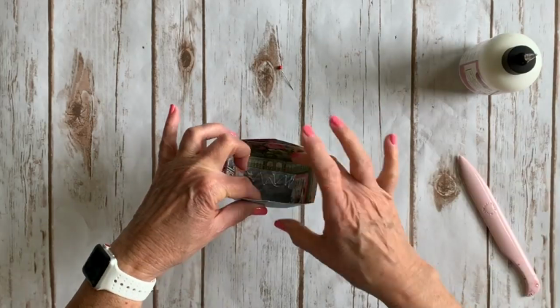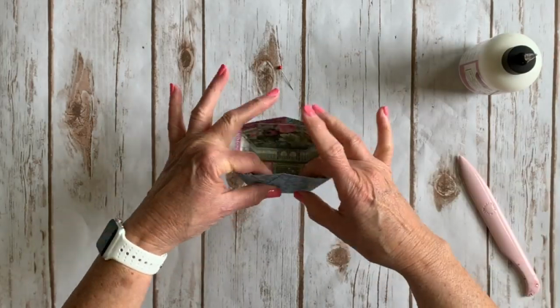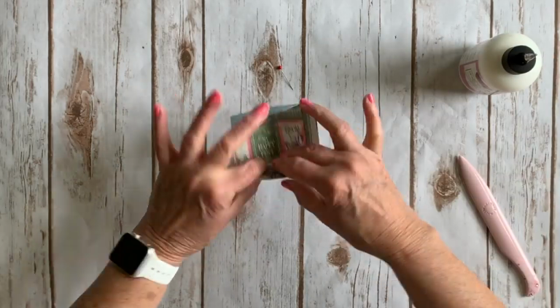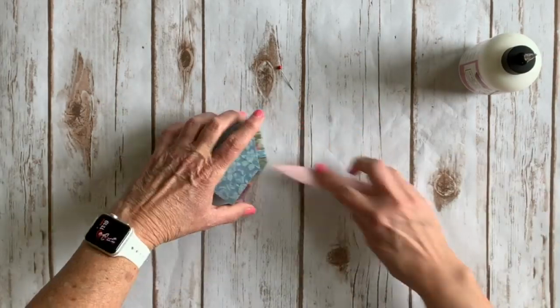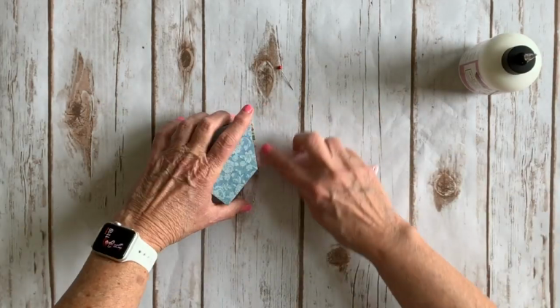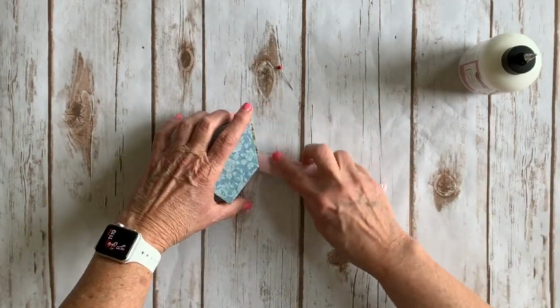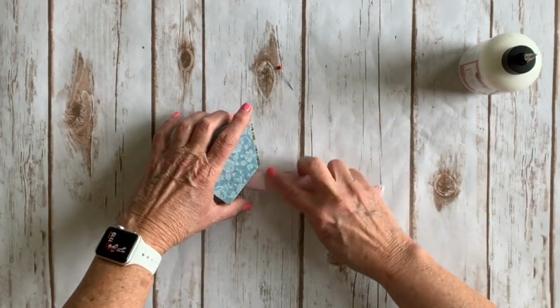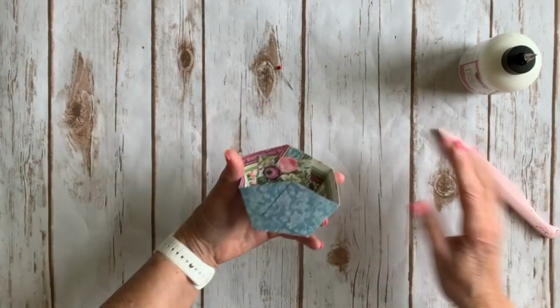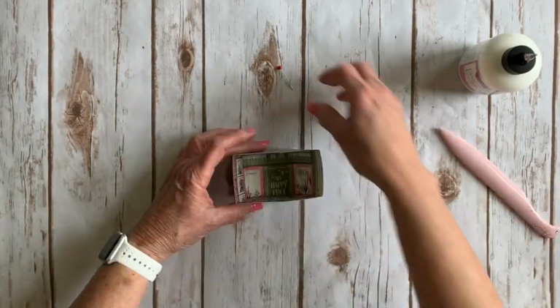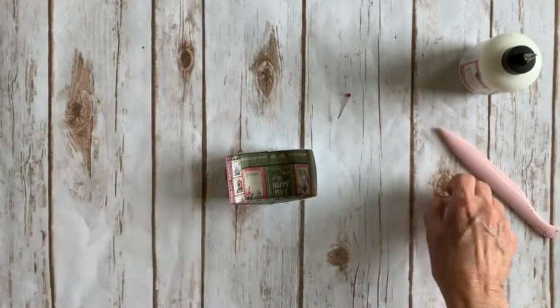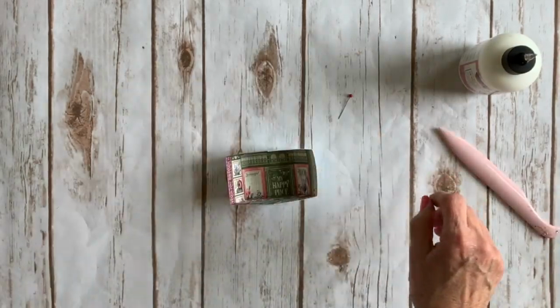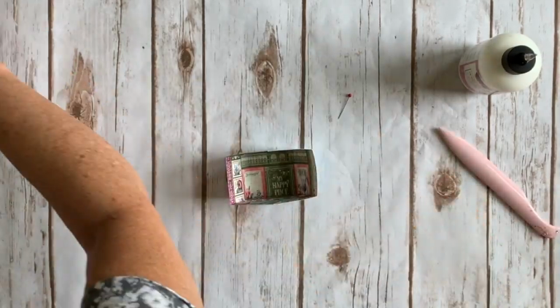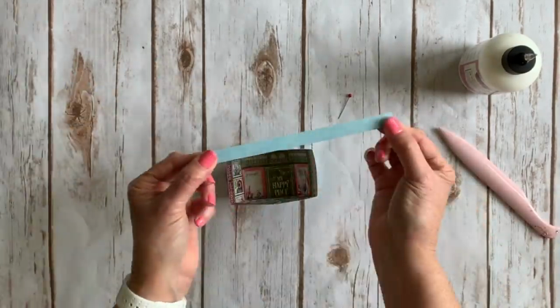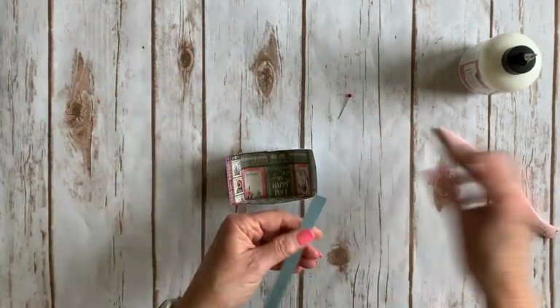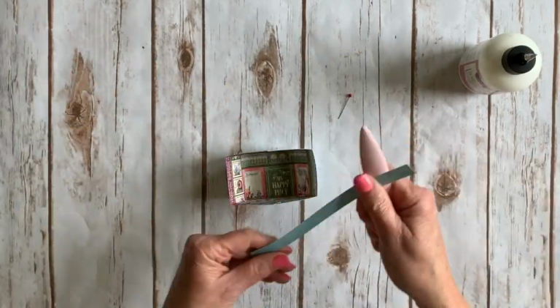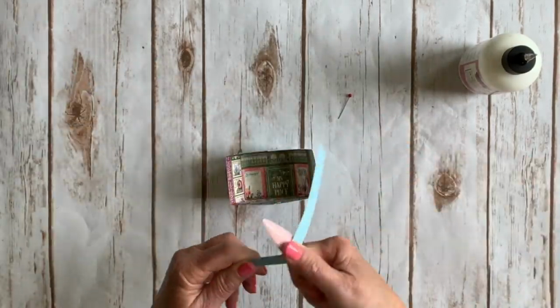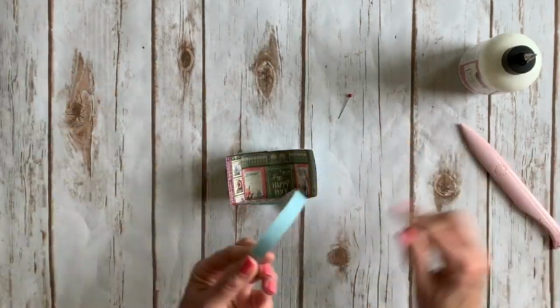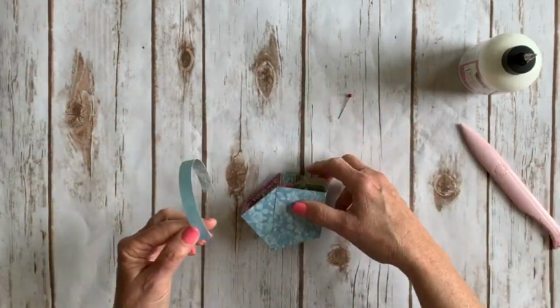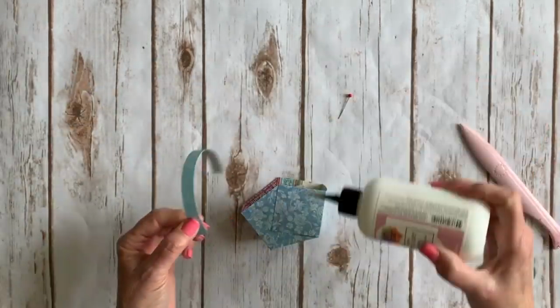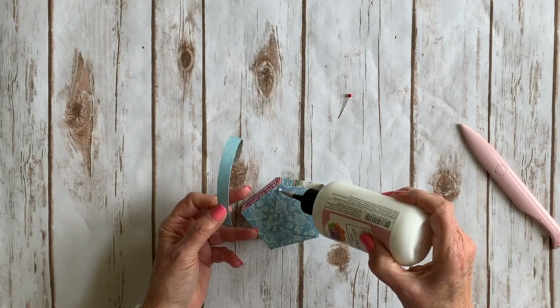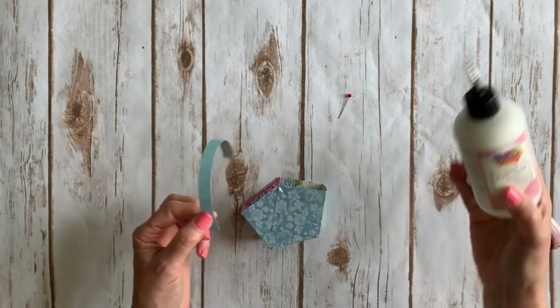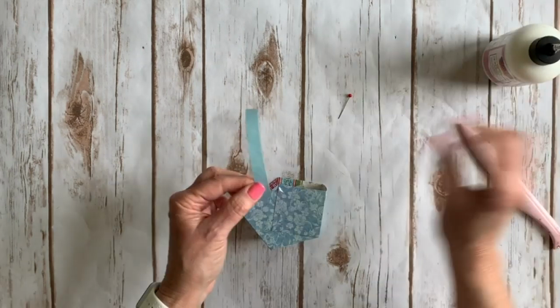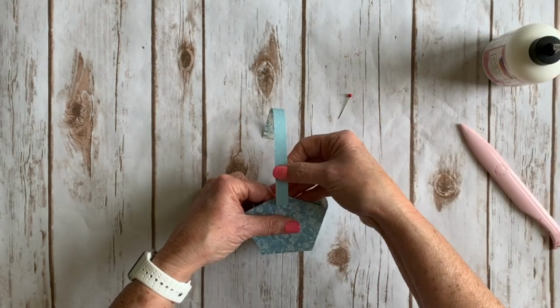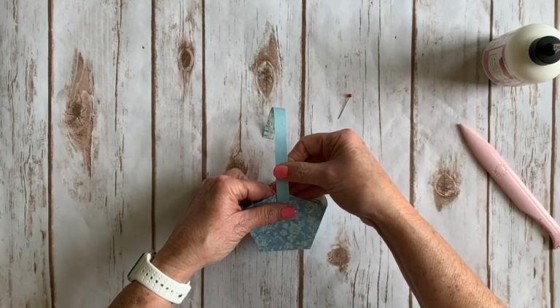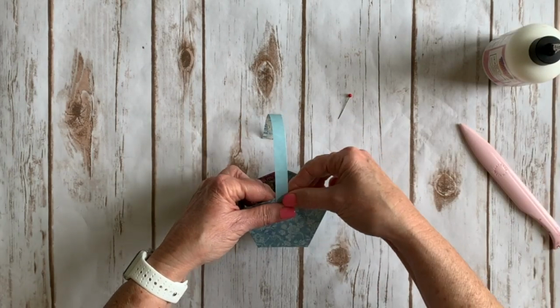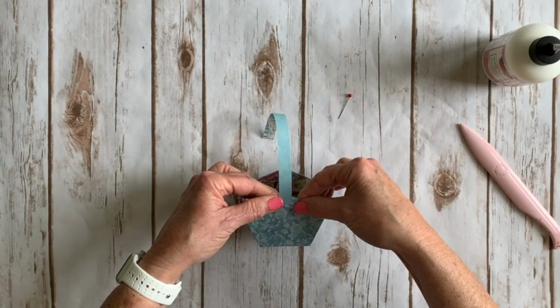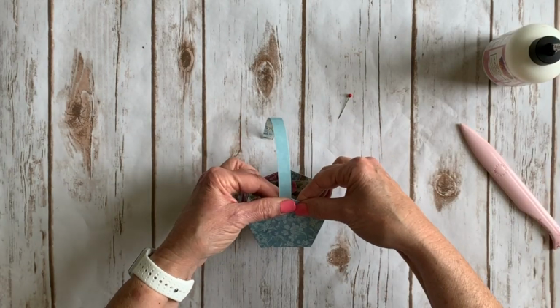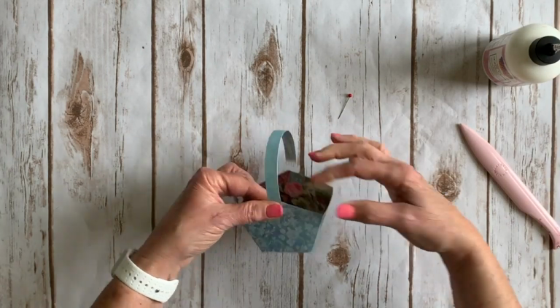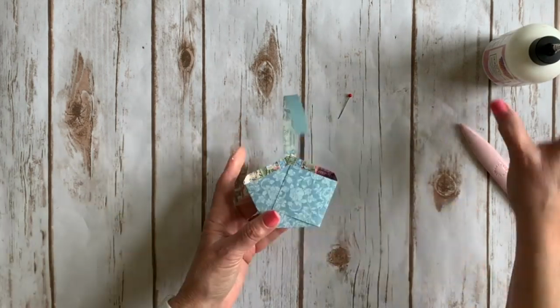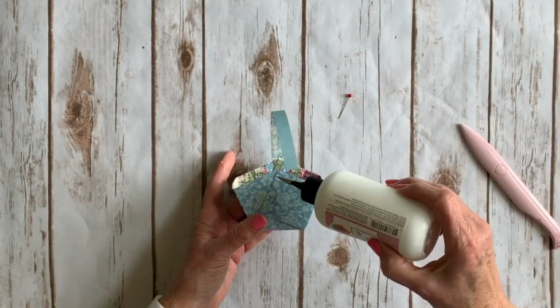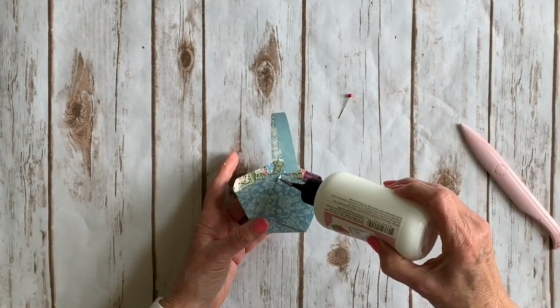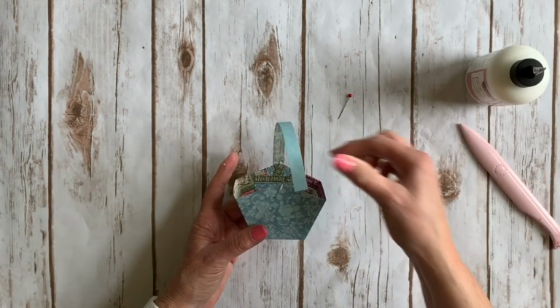Trim a handle piece to one half inch by seven inches. Curl this slightly with your bone folder and attach the handle to the basket with glue.